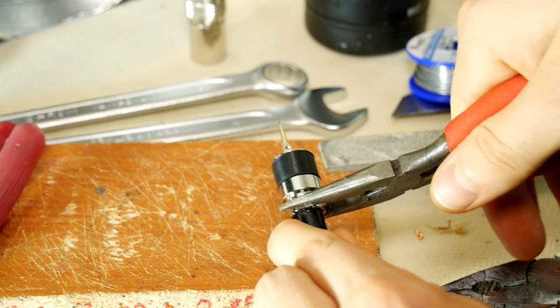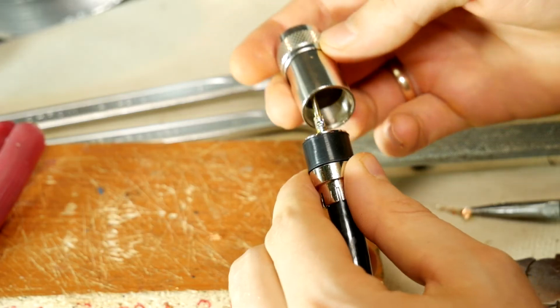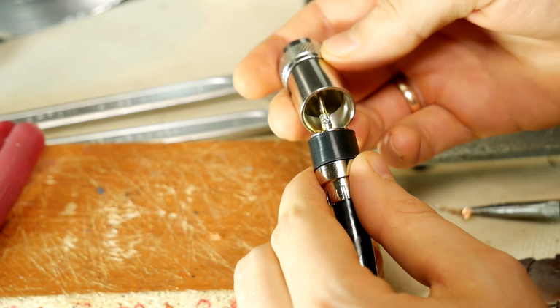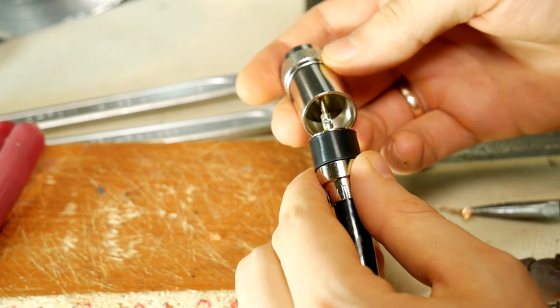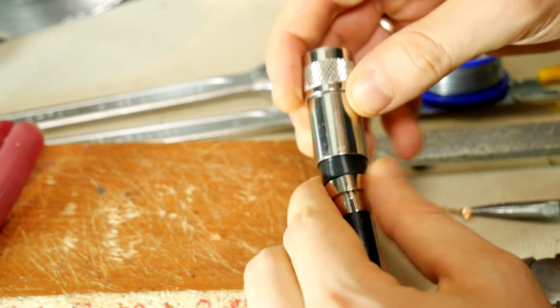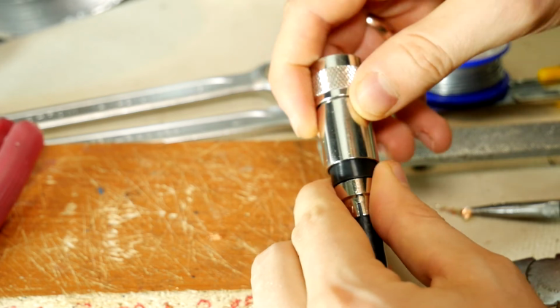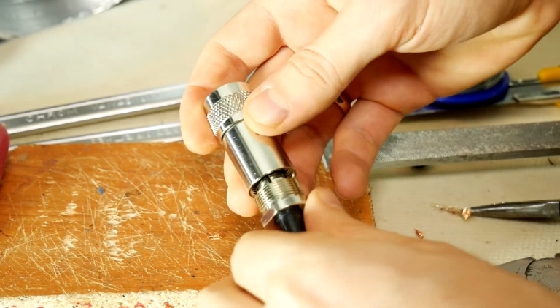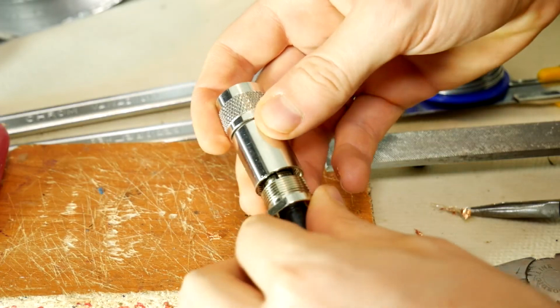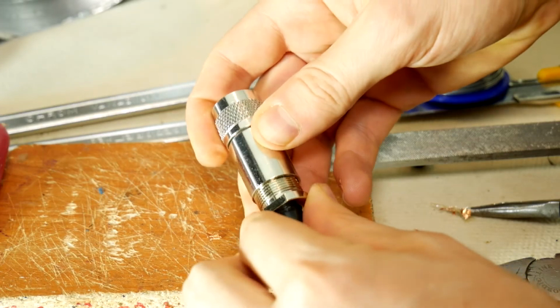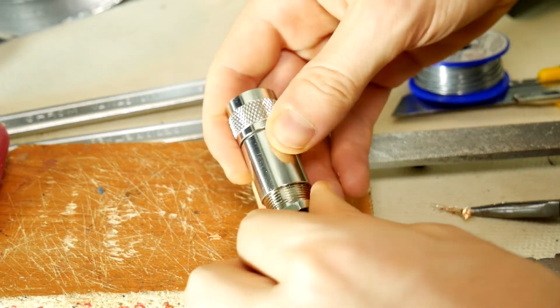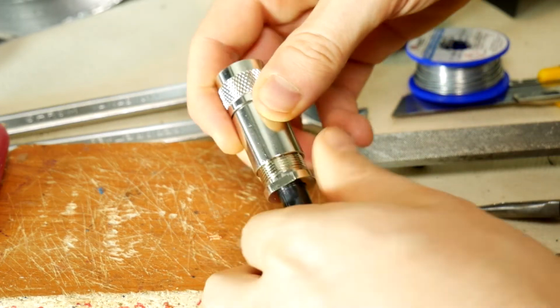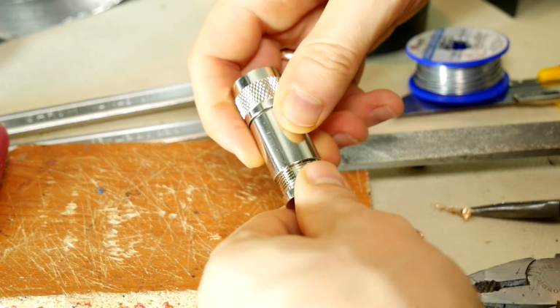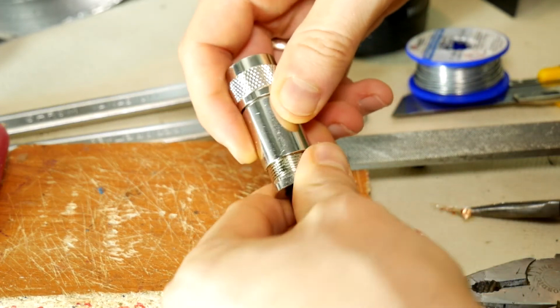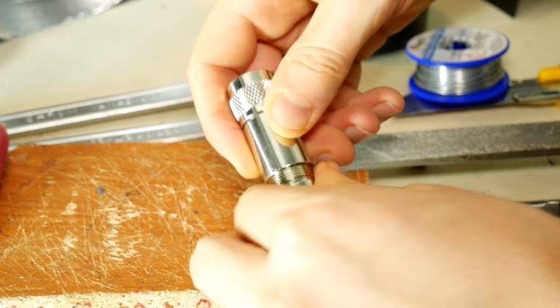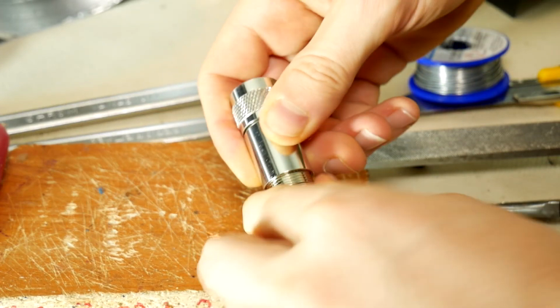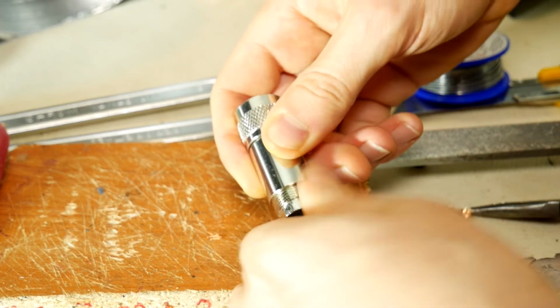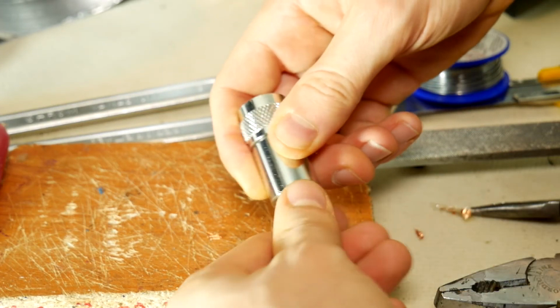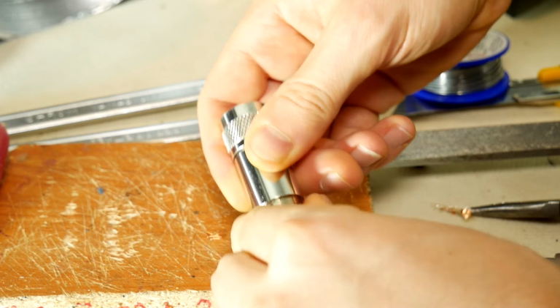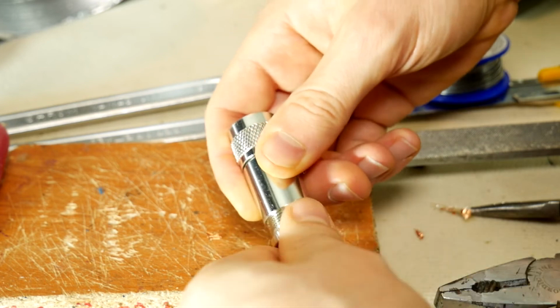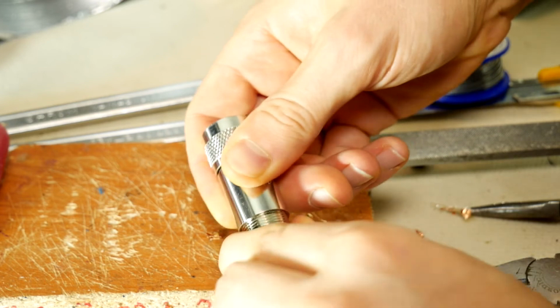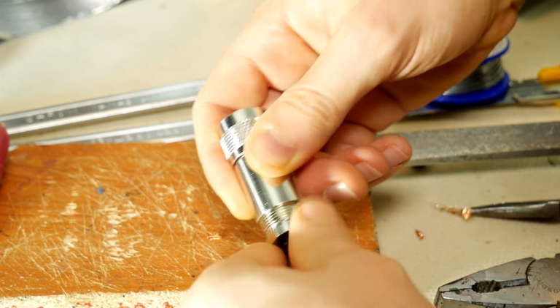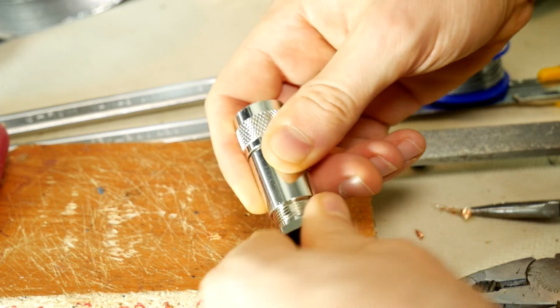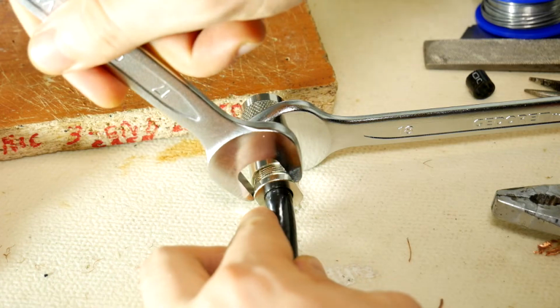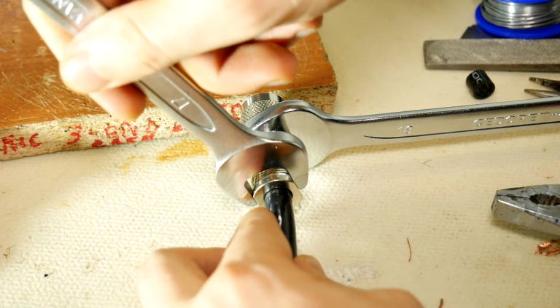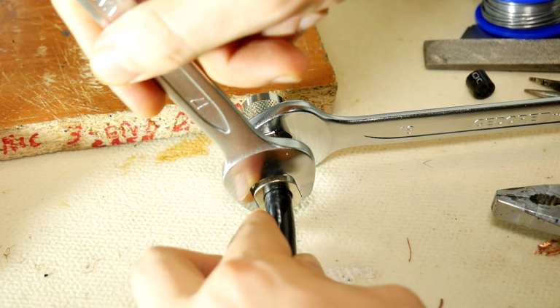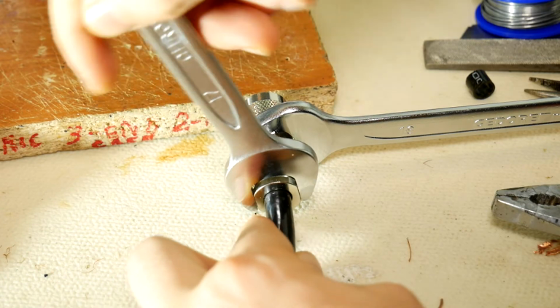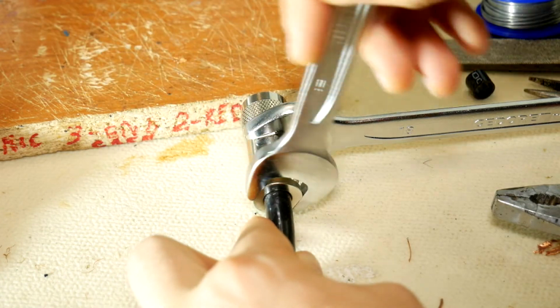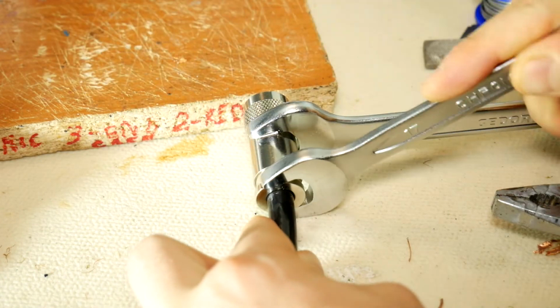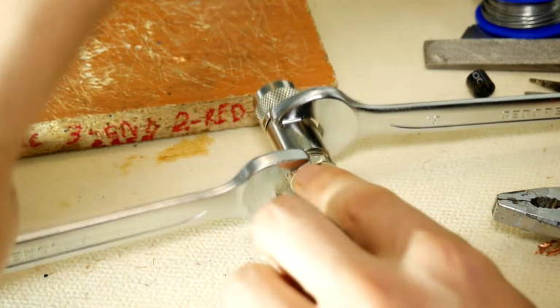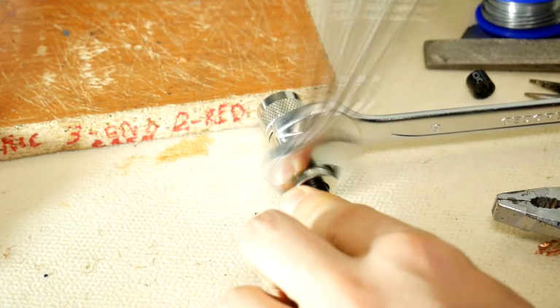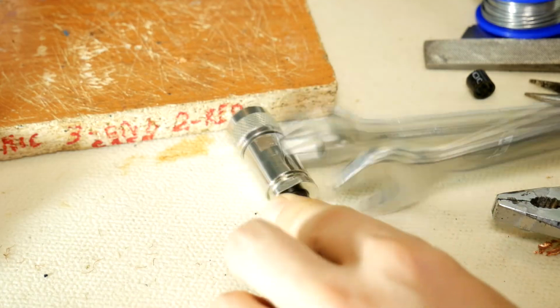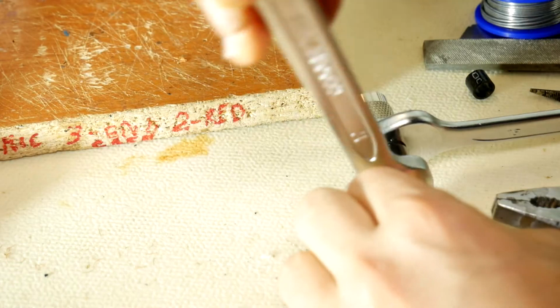Put the cover part on top of the connector and push it in until it reaches the backing nut, and then screw it tightly. If you use wrenches, do it with feeling to avoid squeezing the cable too much.